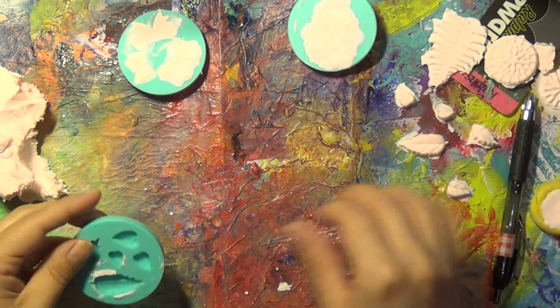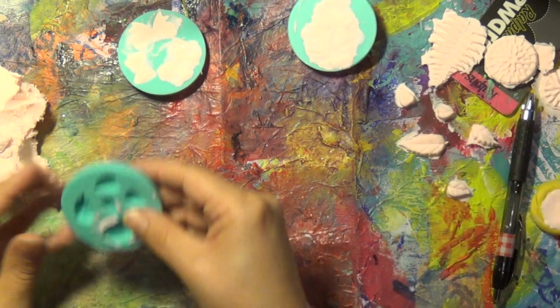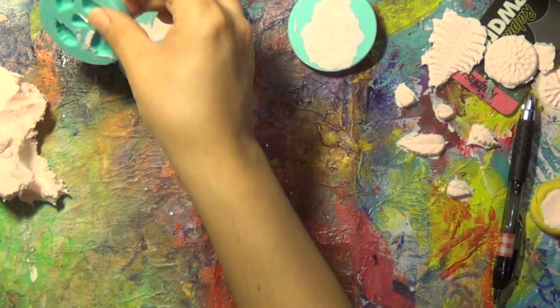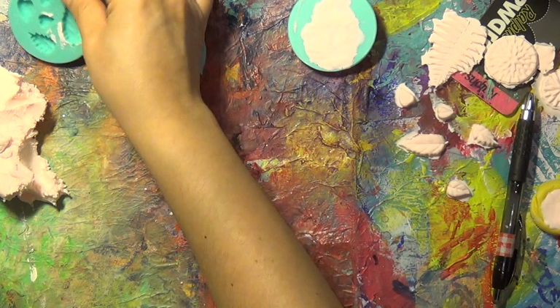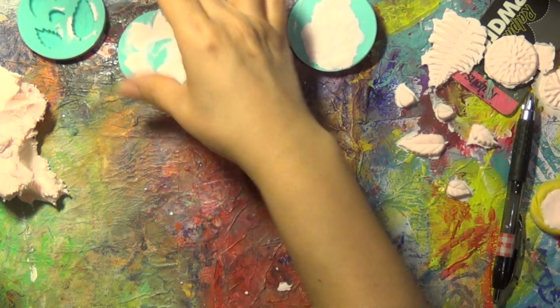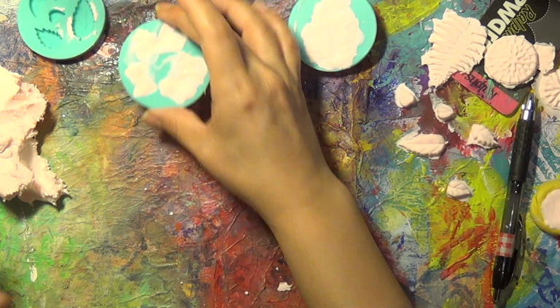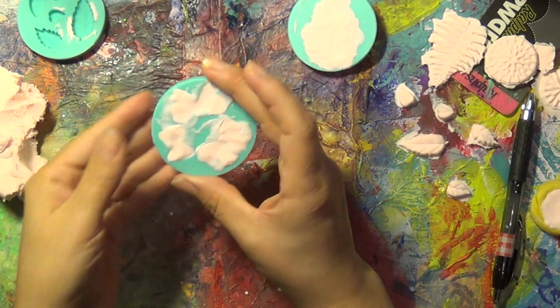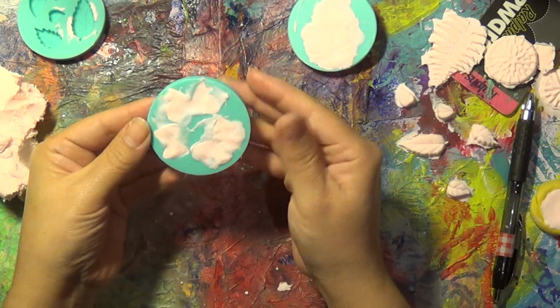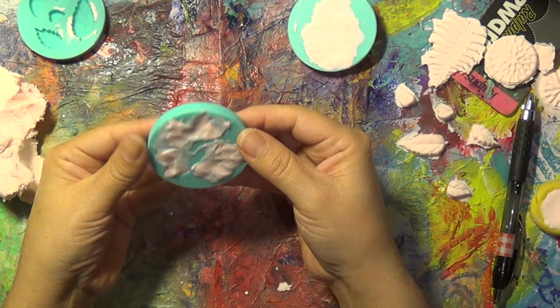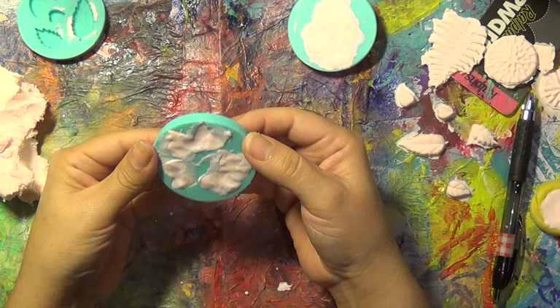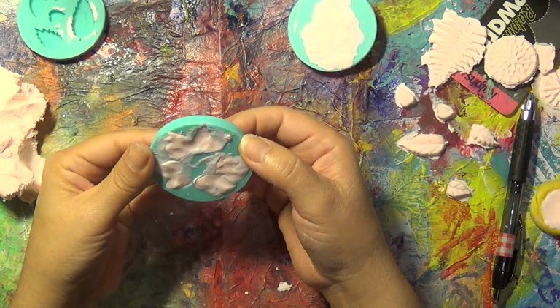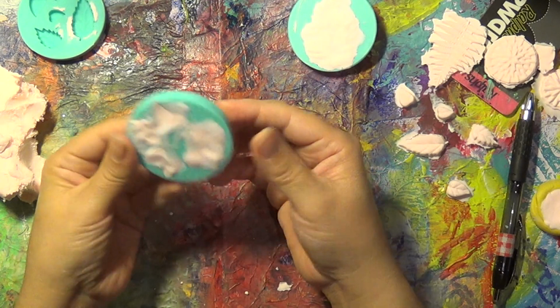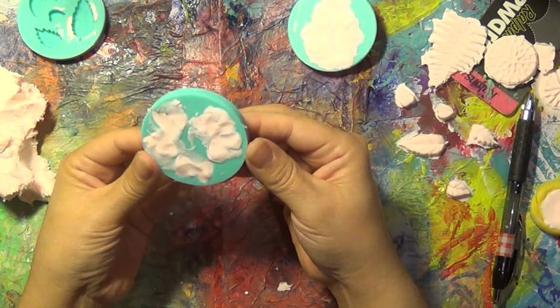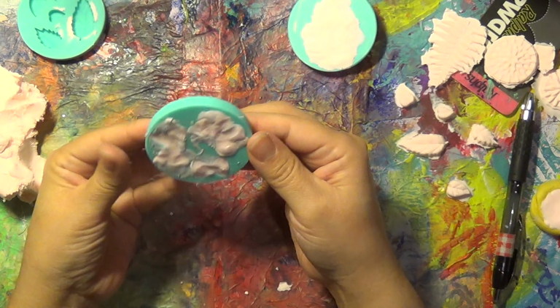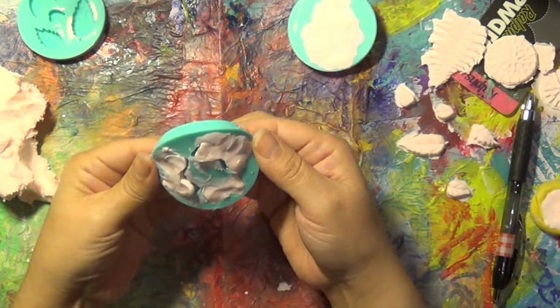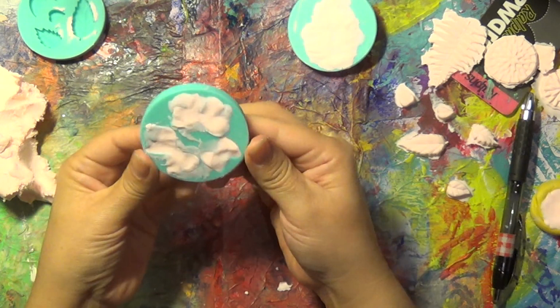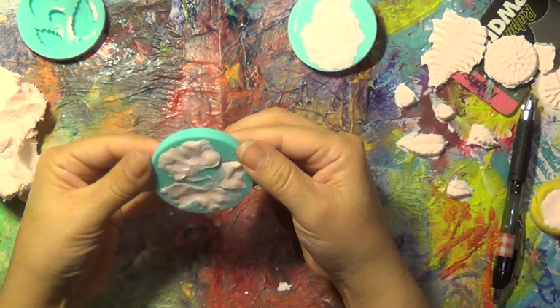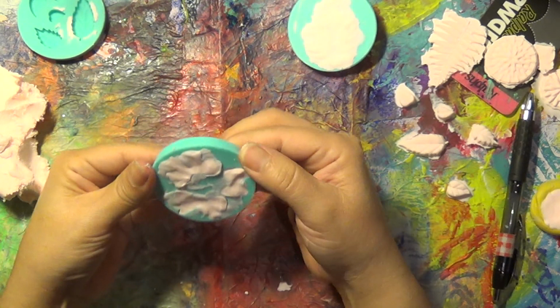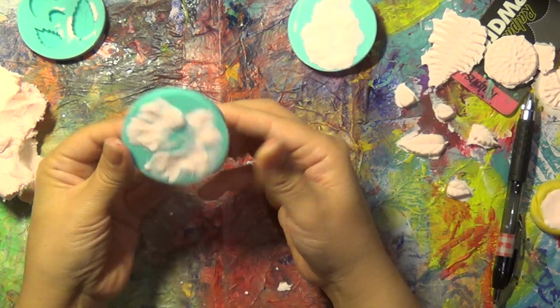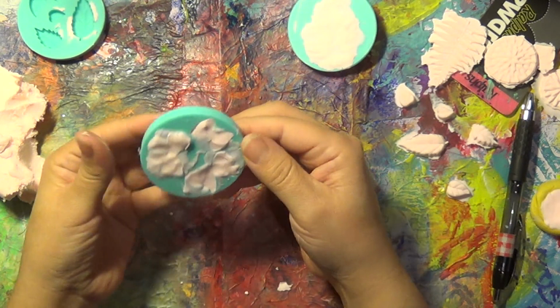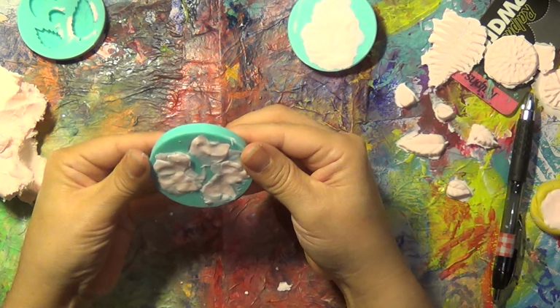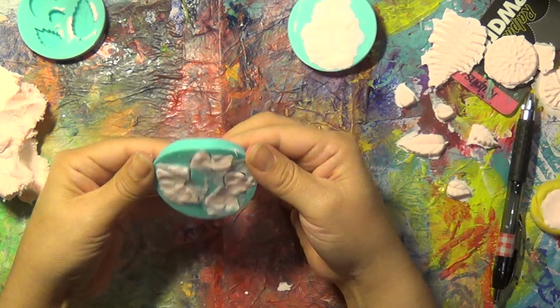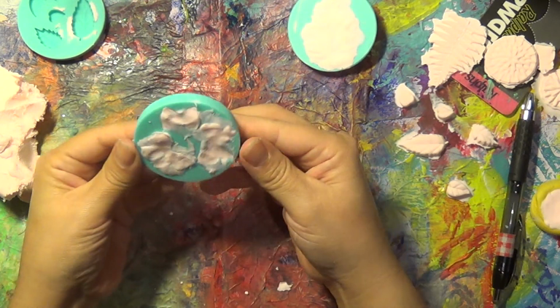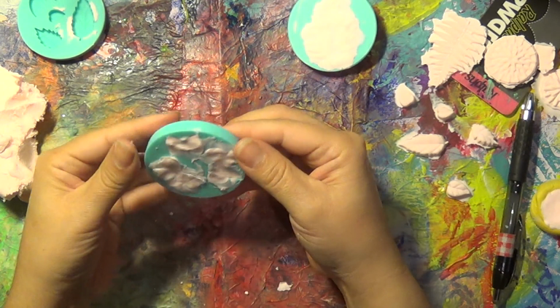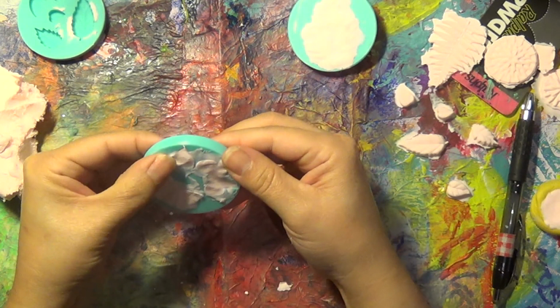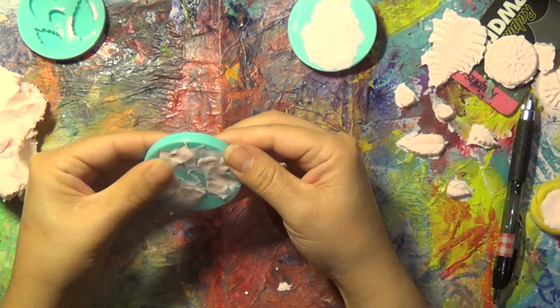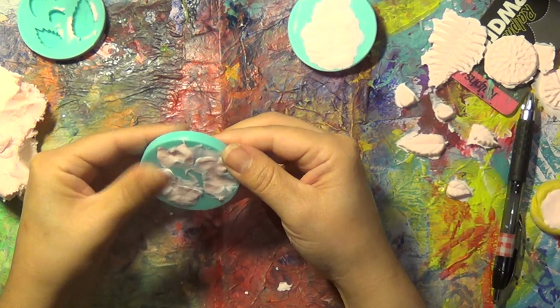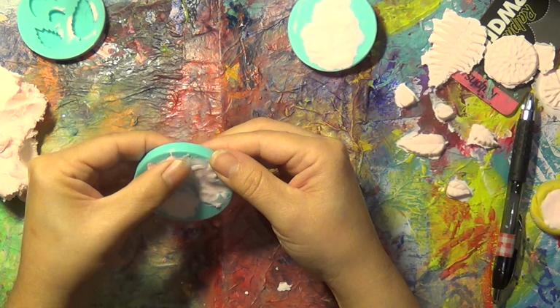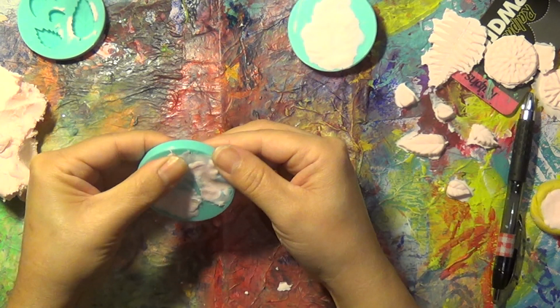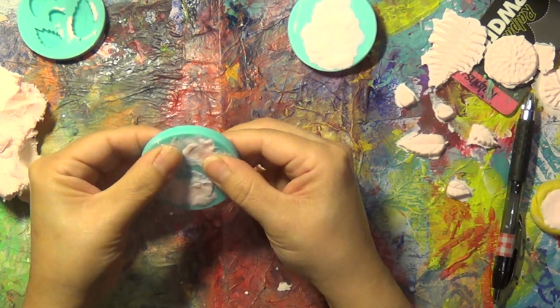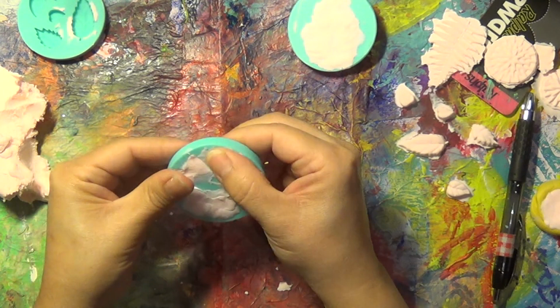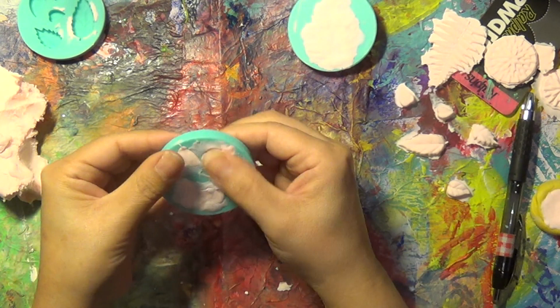Let's see if I can pop out this other one — we did the bows. Okay, that one's not too ready. Not yet, folks.